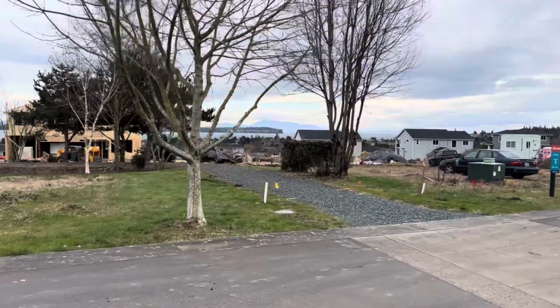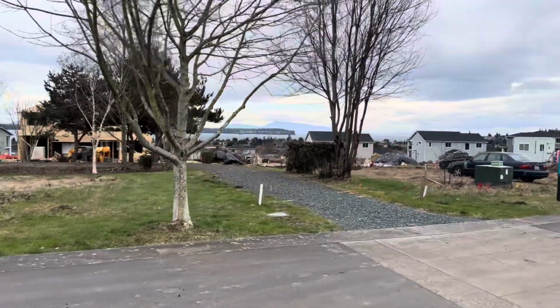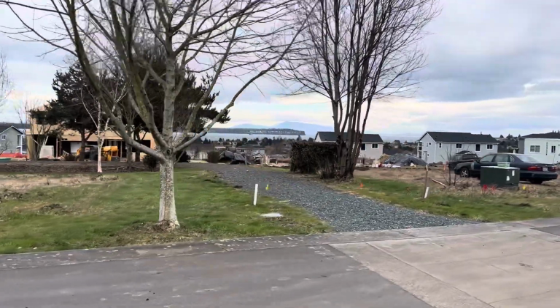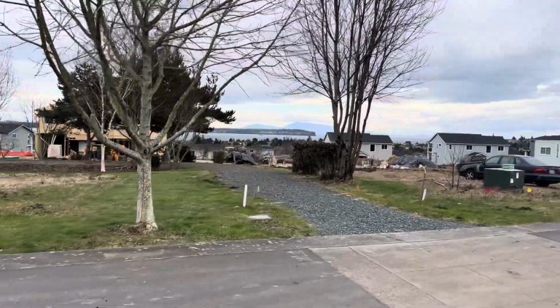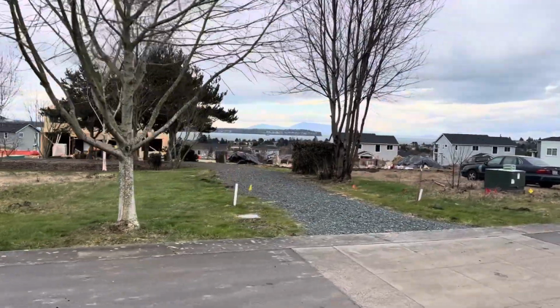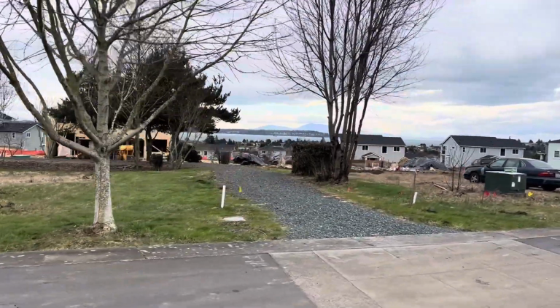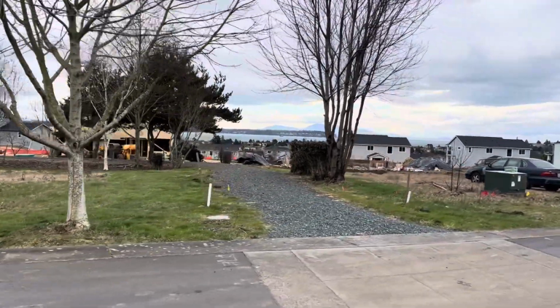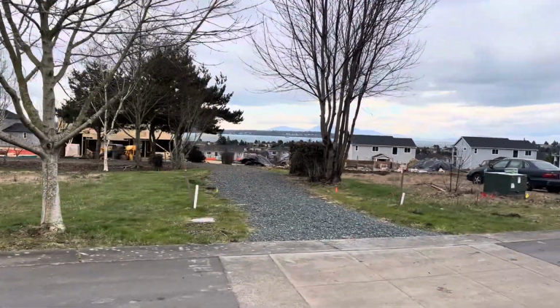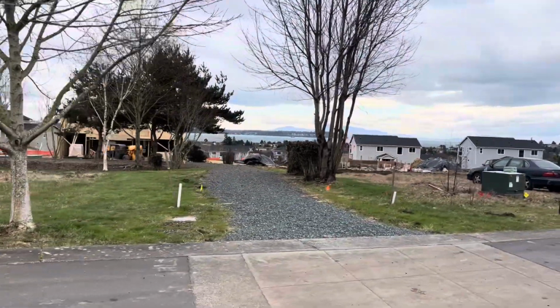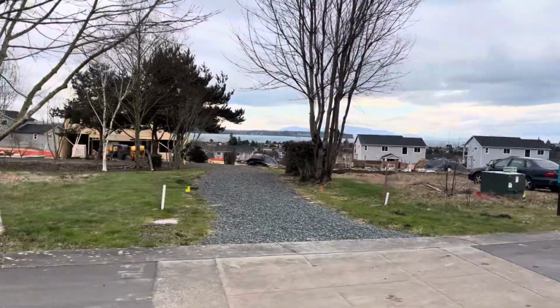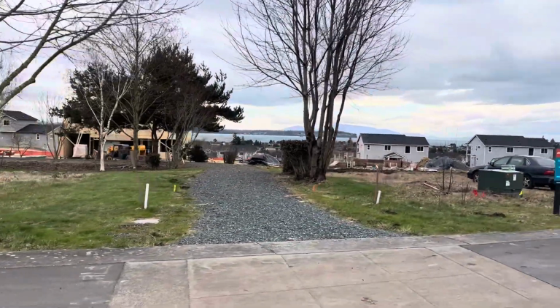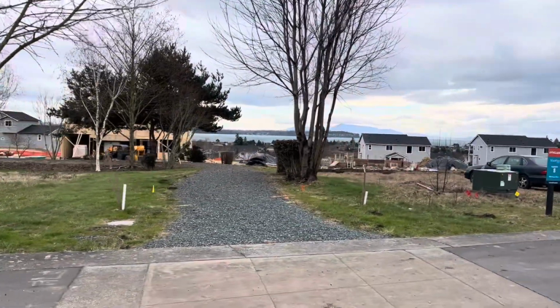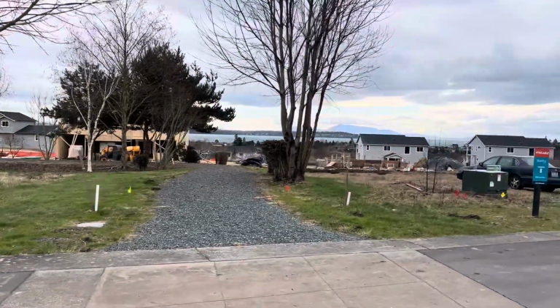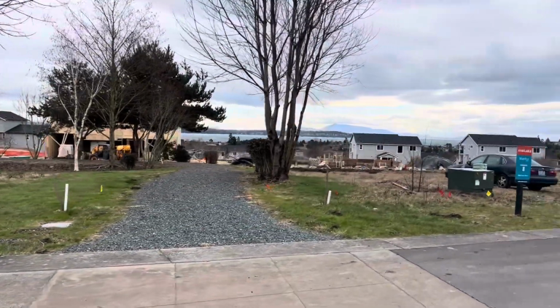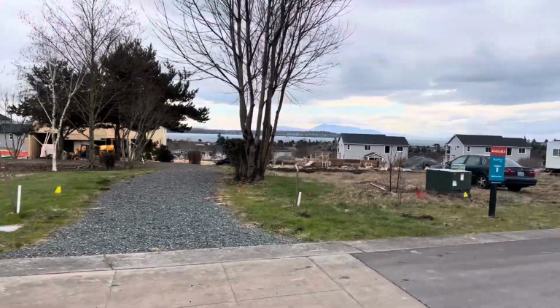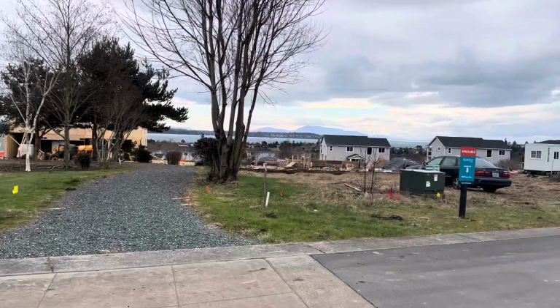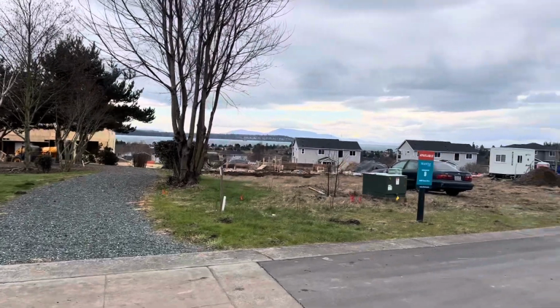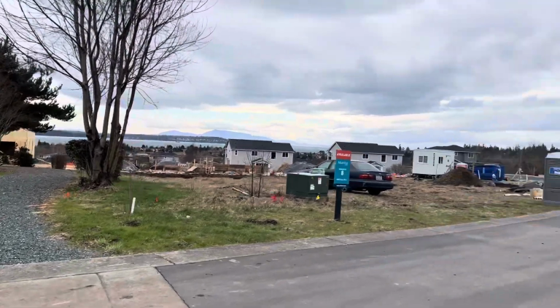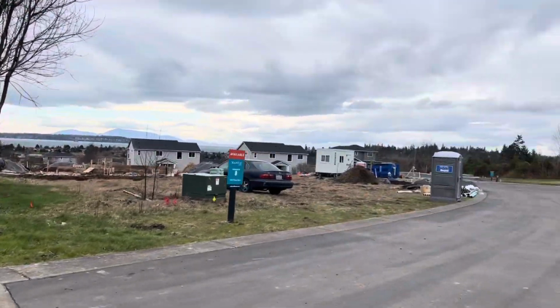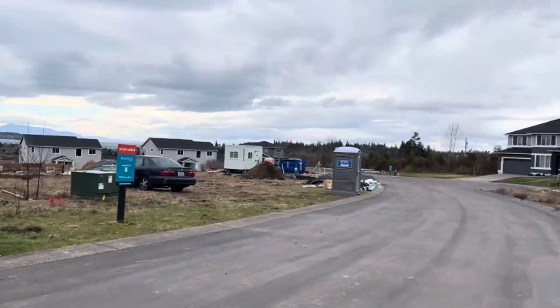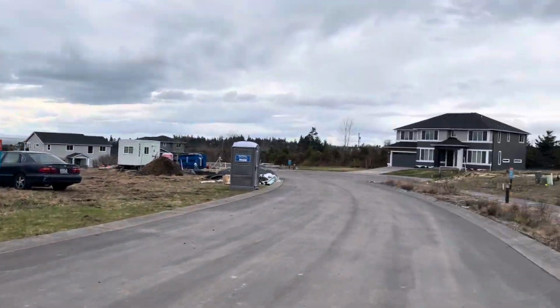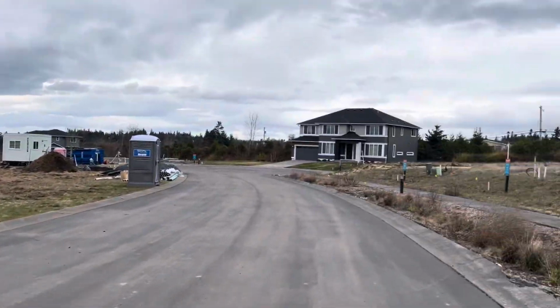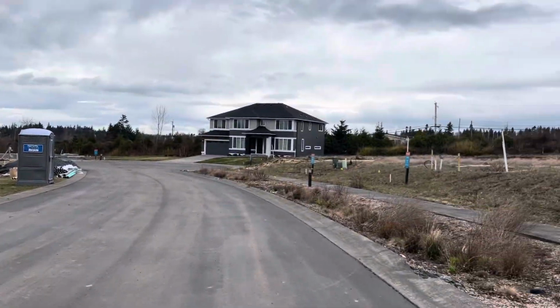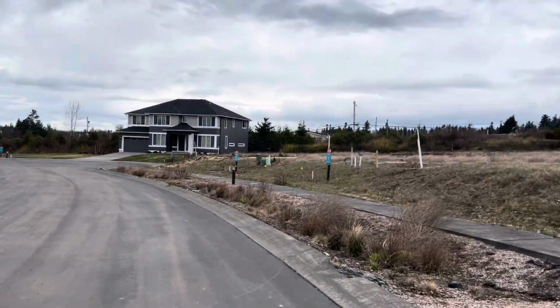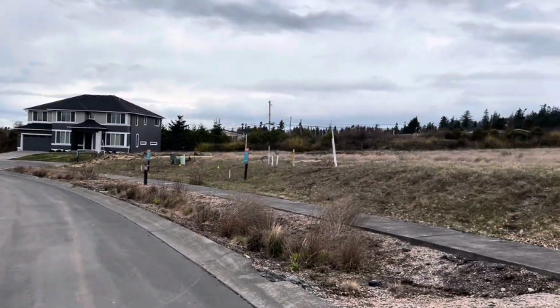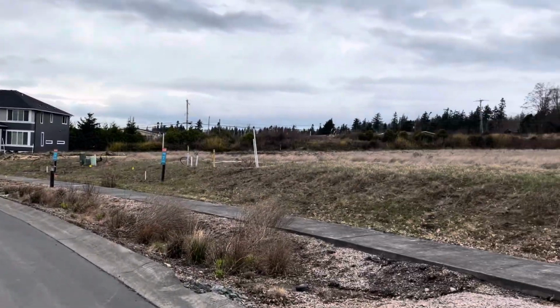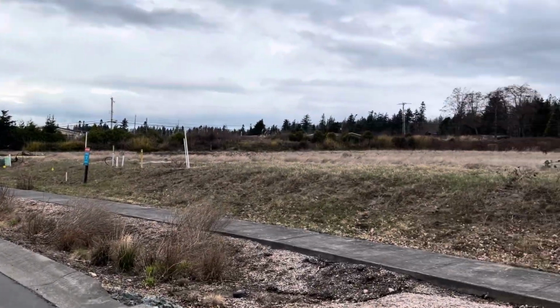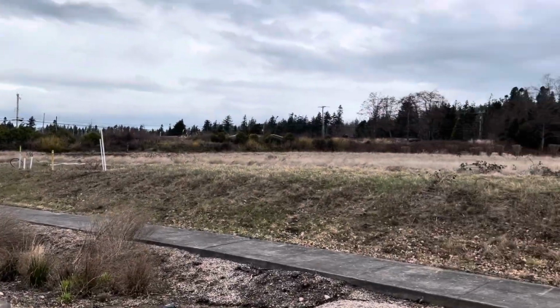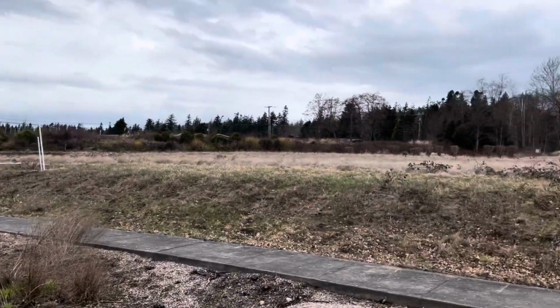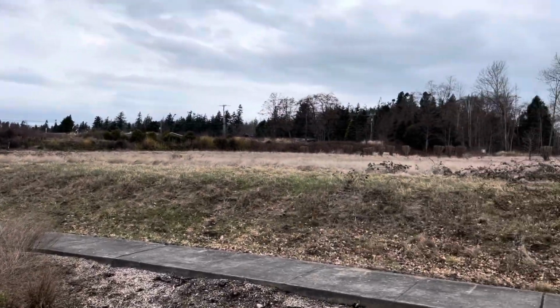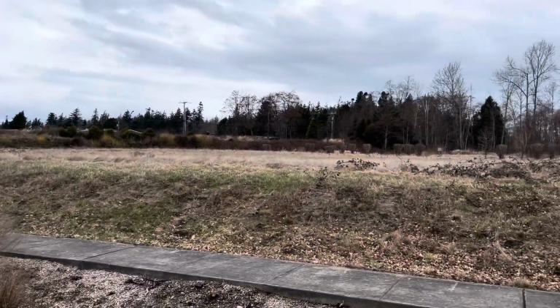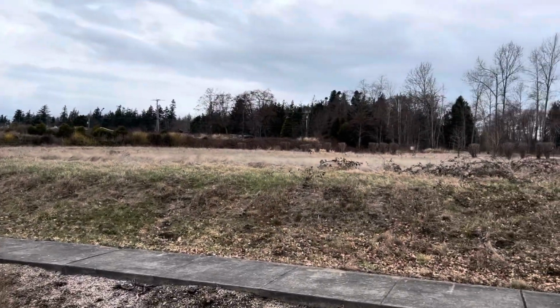You can see the view that these homes will be getting on the back of the home. So this is going to be Lot 1.